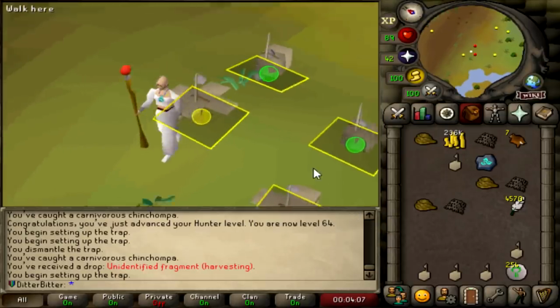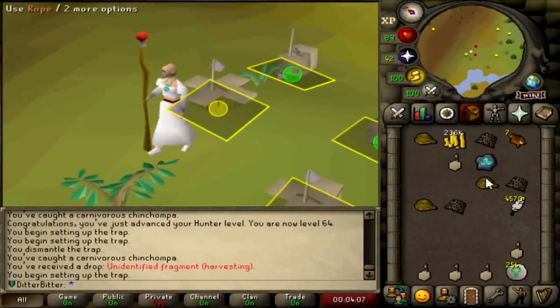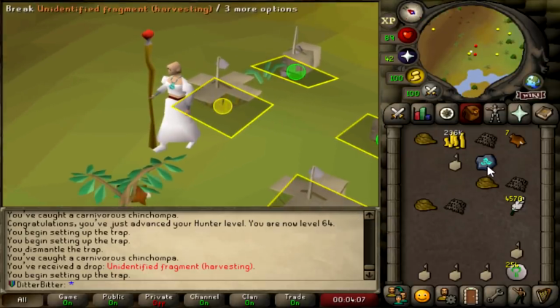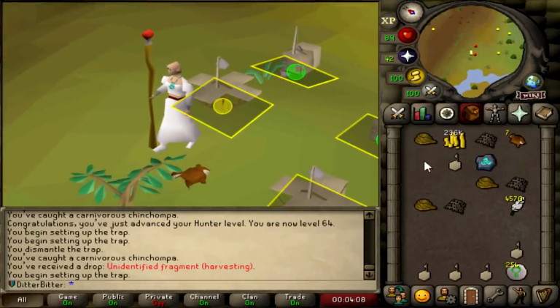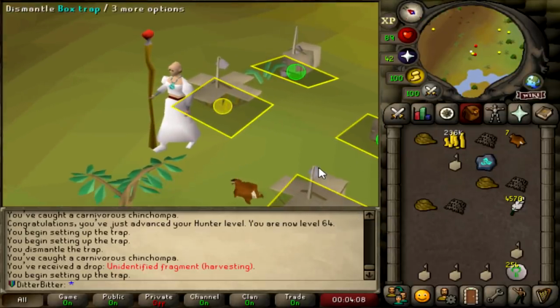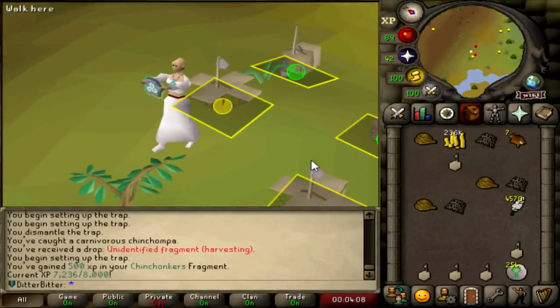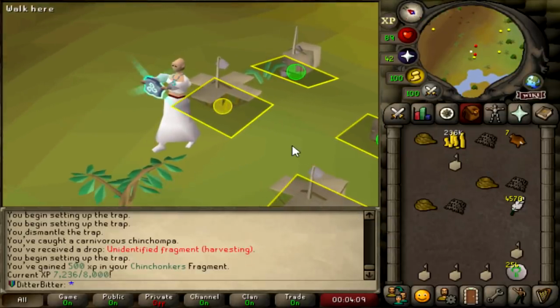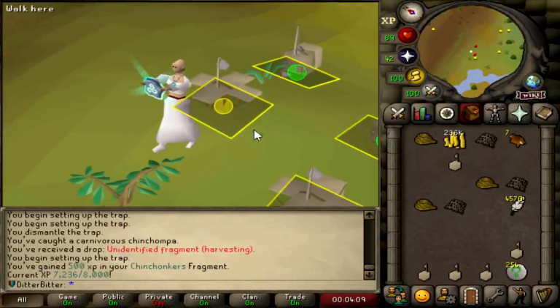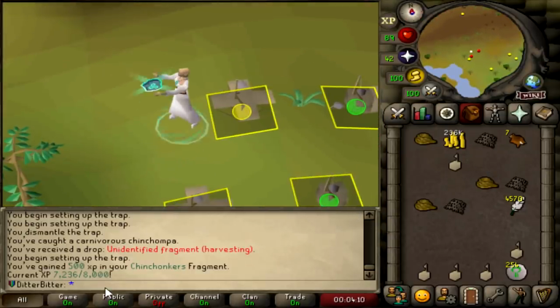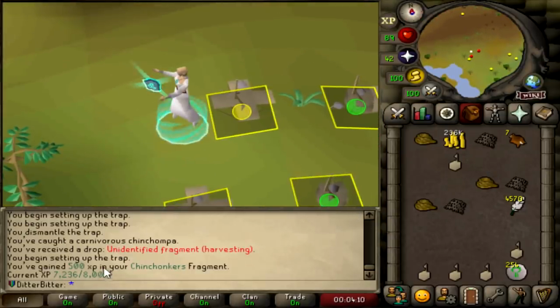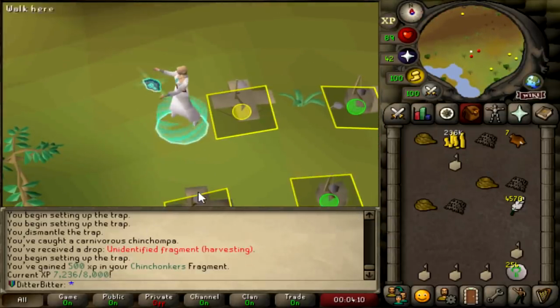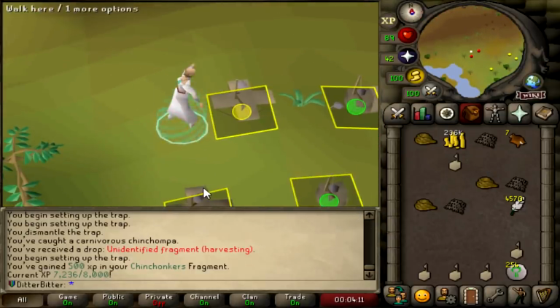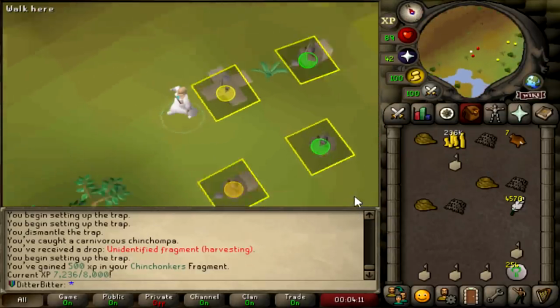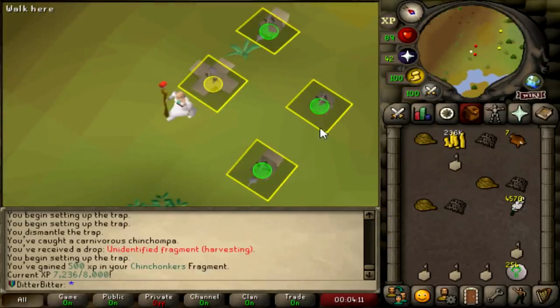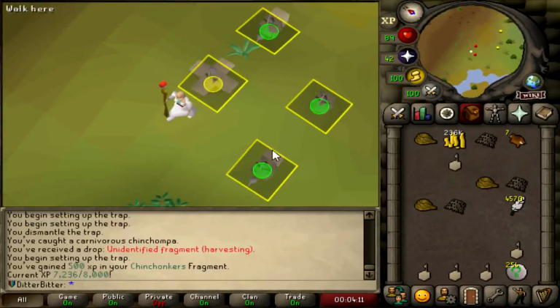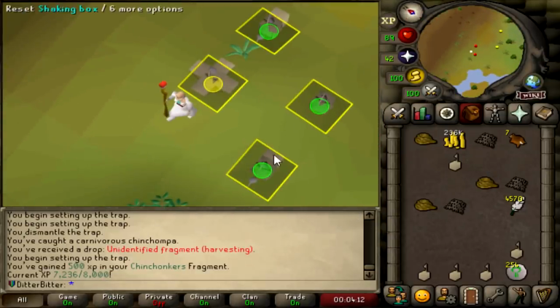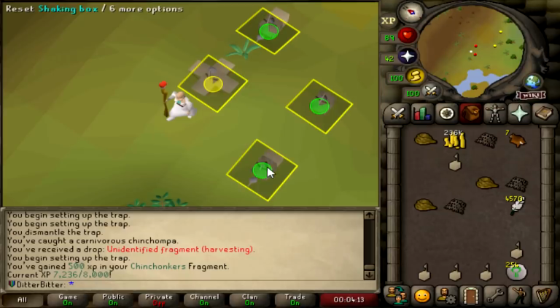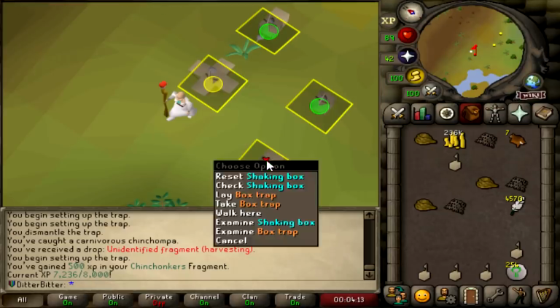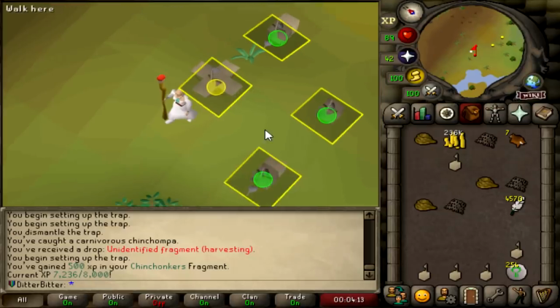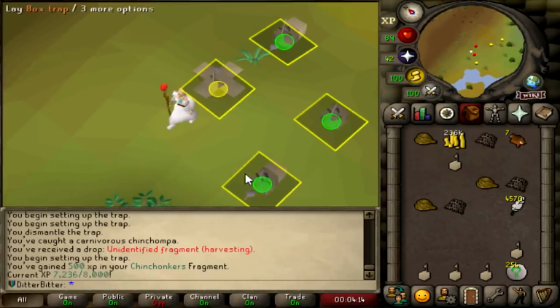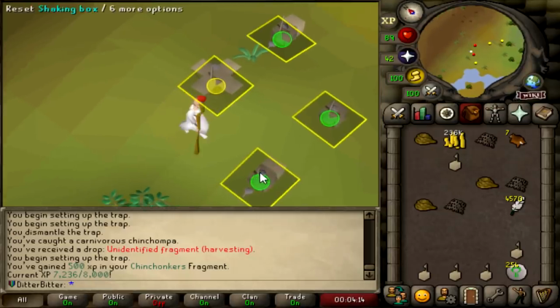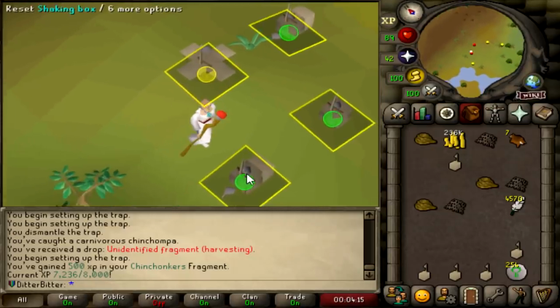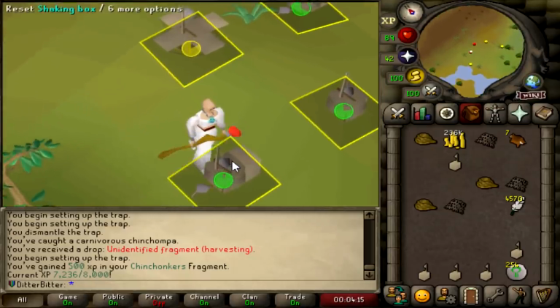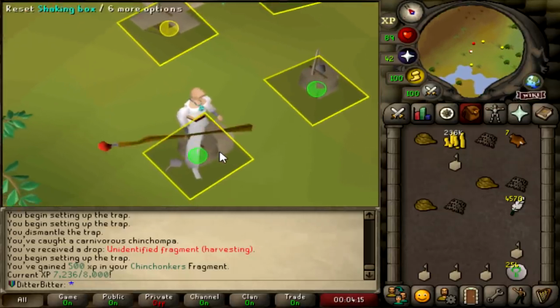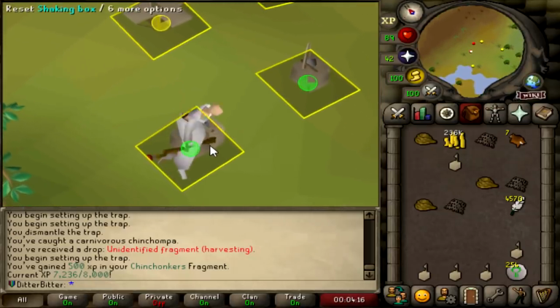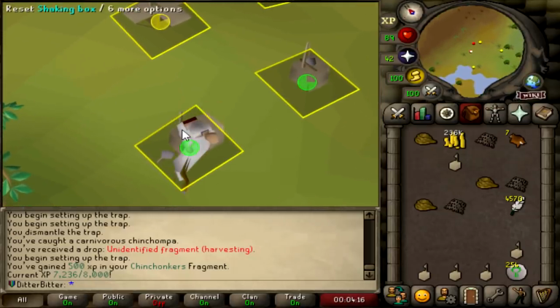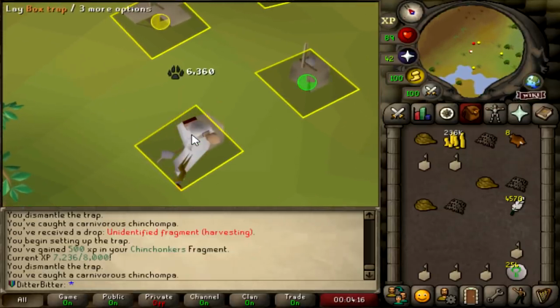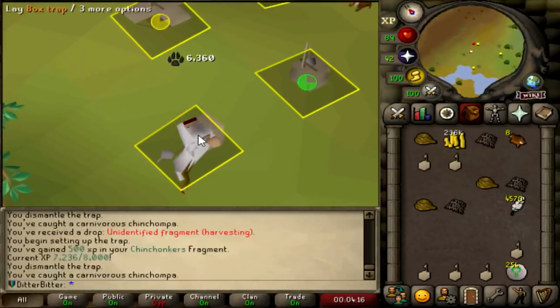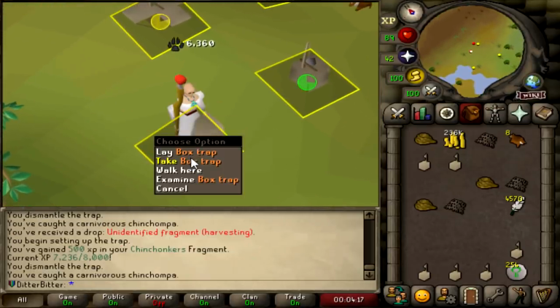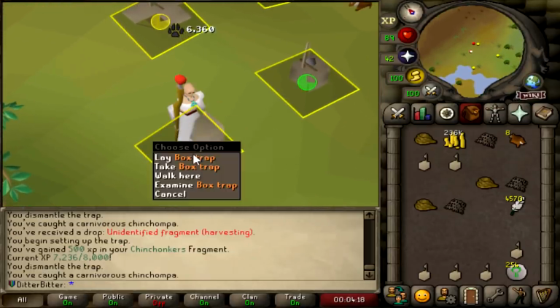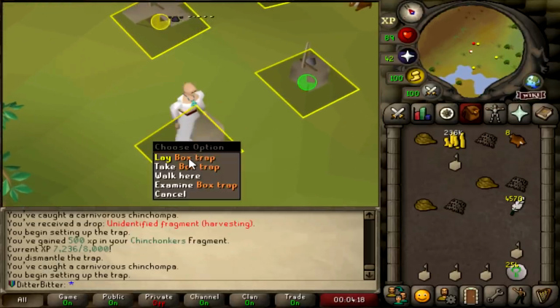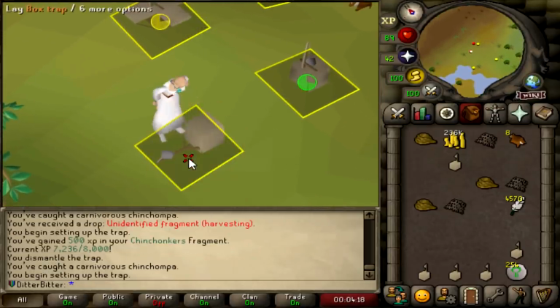Another Unidentified Fragment for harvesting - I assume this is going to be the Chinchompa relic. Yes, we only need to get two more of those to get to 8k. If I can get that before I get to Black Chins, that'd be great. But honestly, I think I'll just get it at Black Chins anyway. I should be fine.